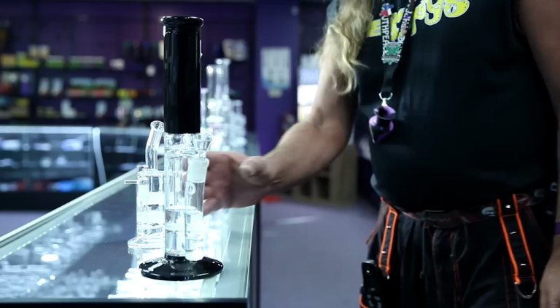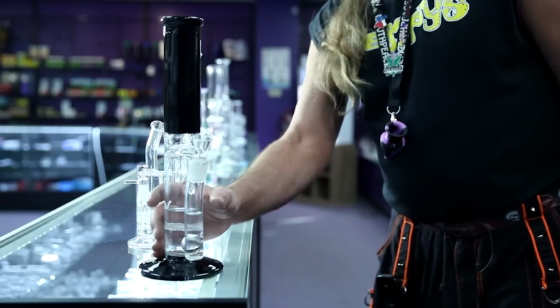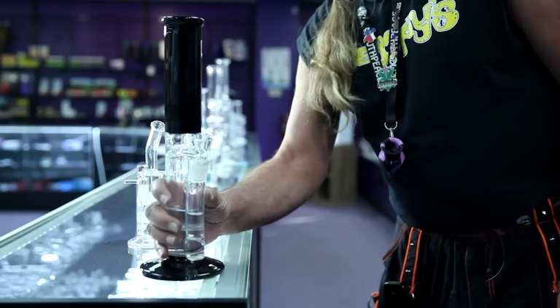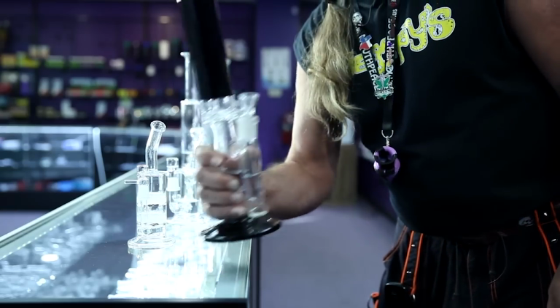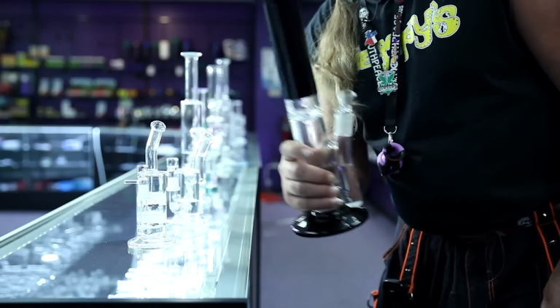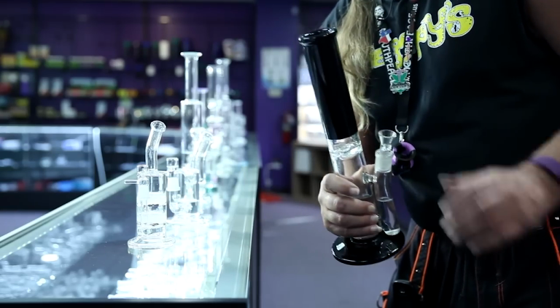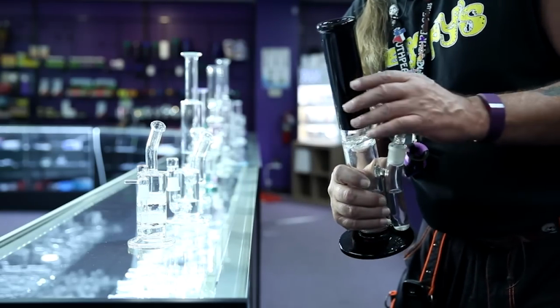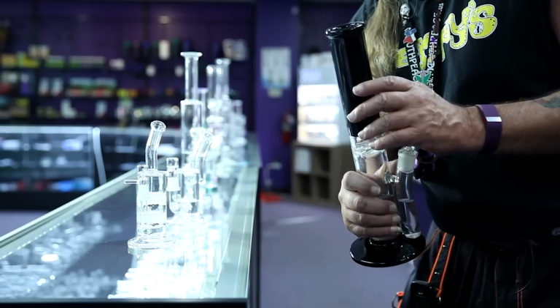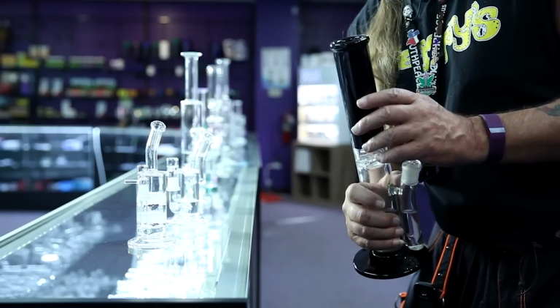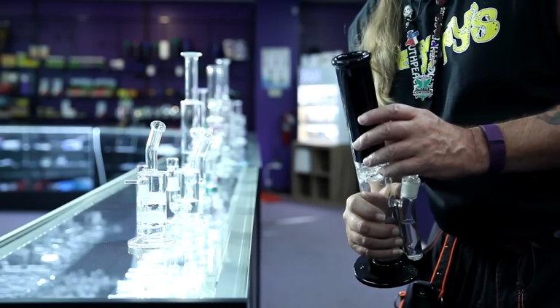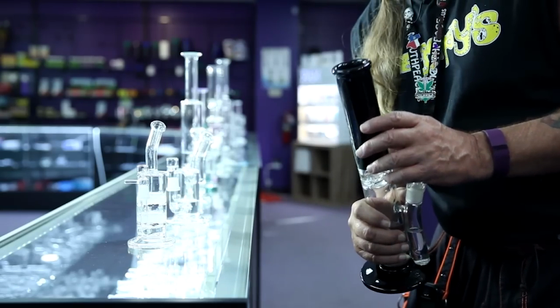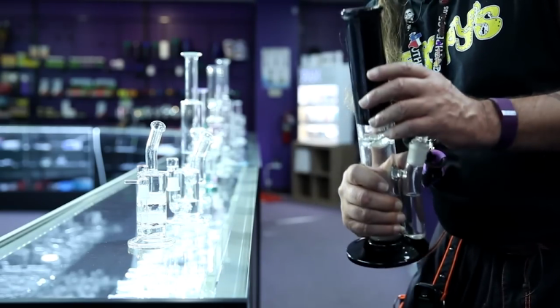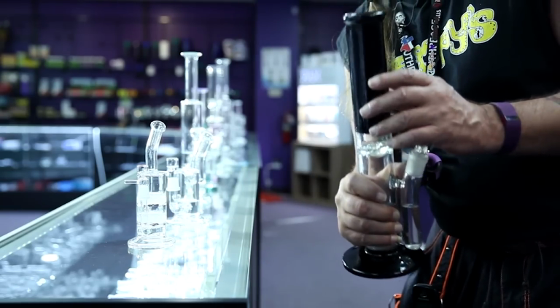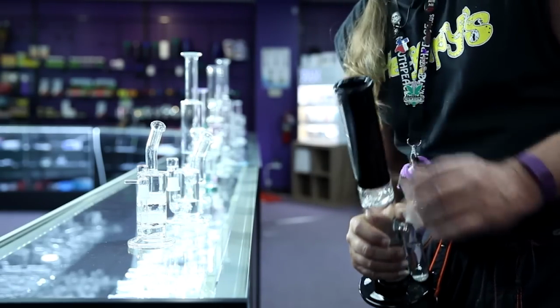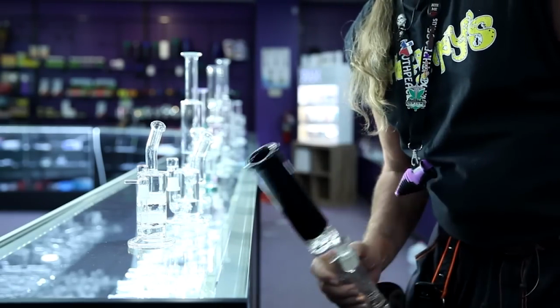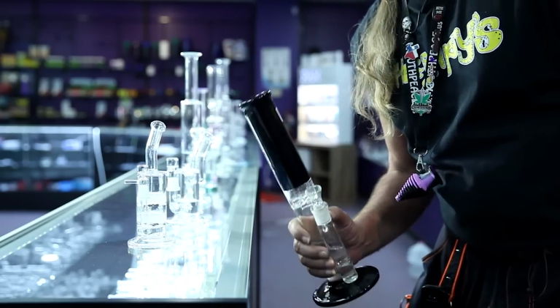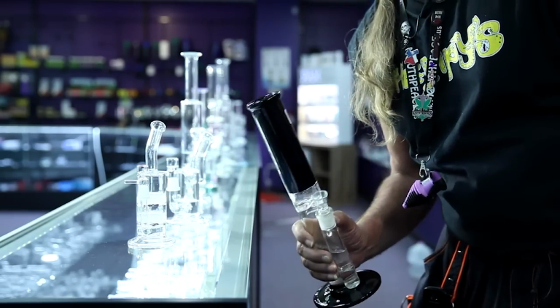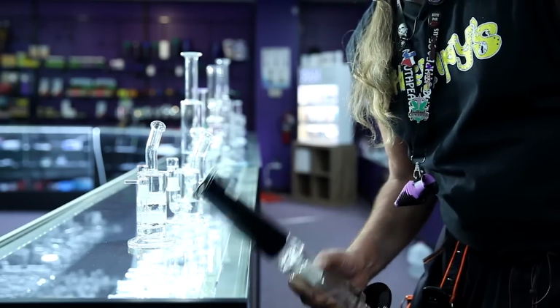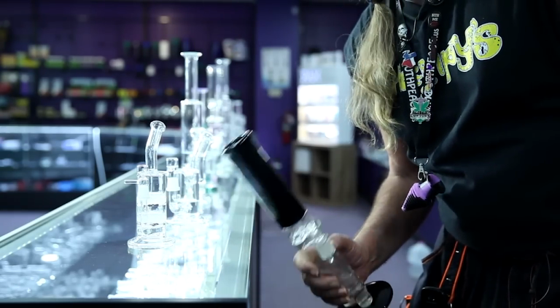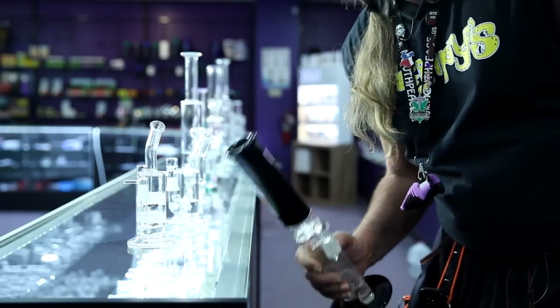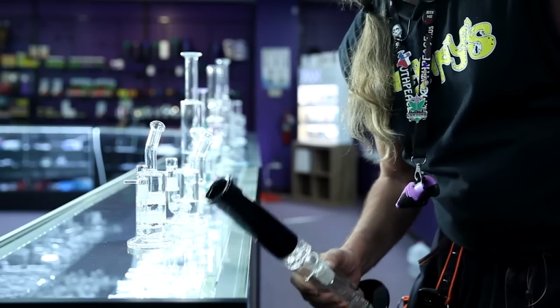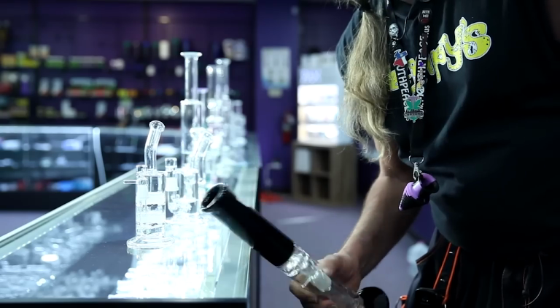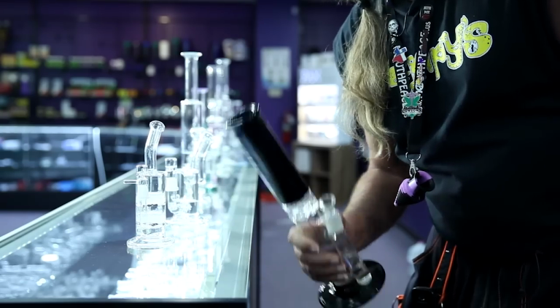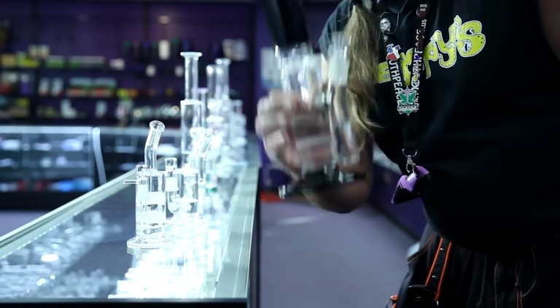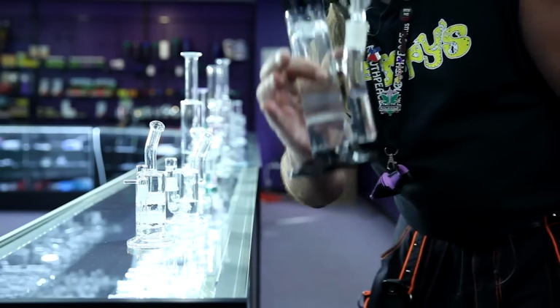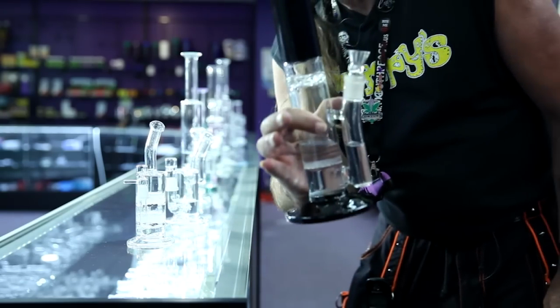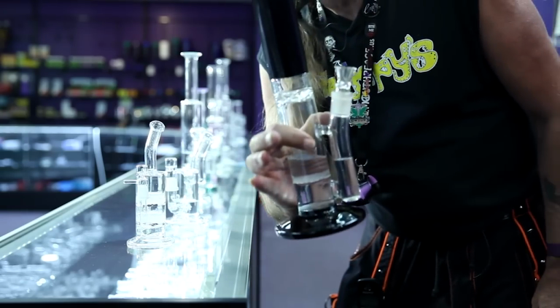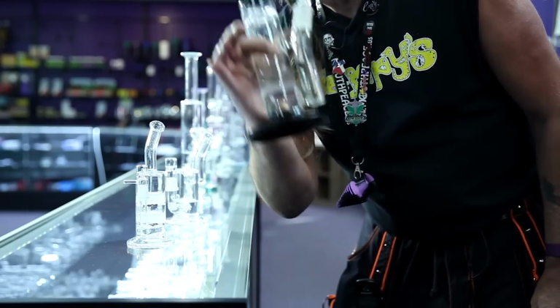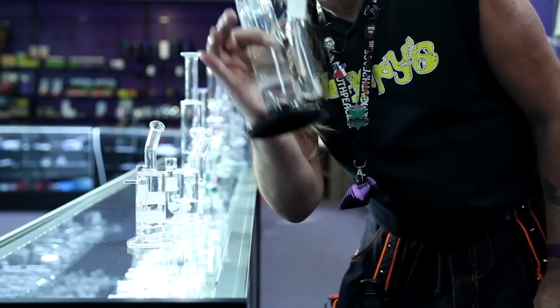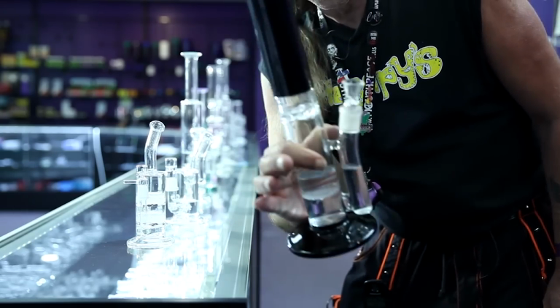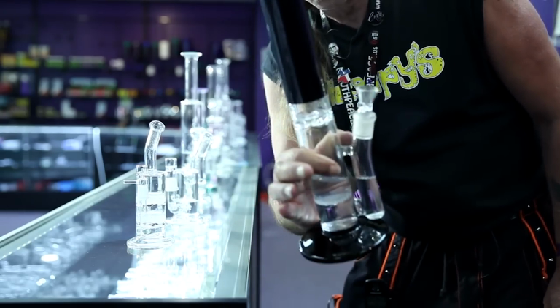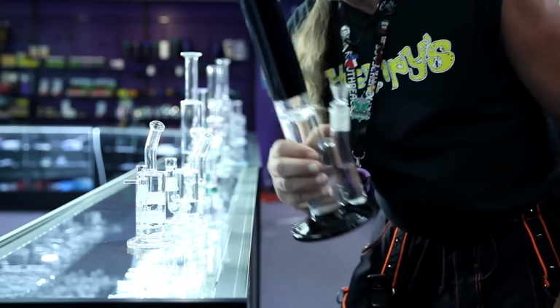Most of our pieces here at Hempe's are made out of five mil boral or better. Let me just show you how durable some of these pieces are. That's quality you expect at prices you'll love.